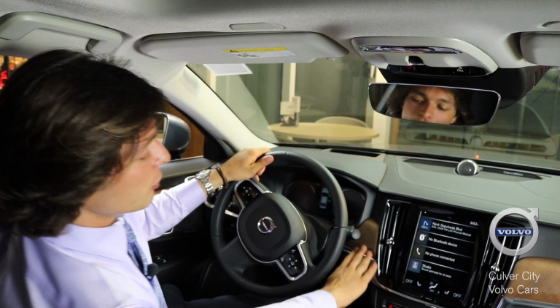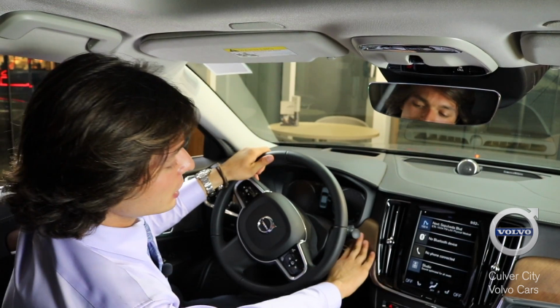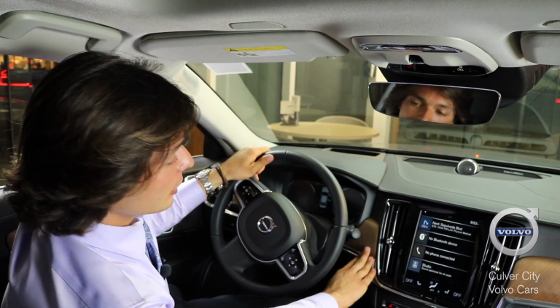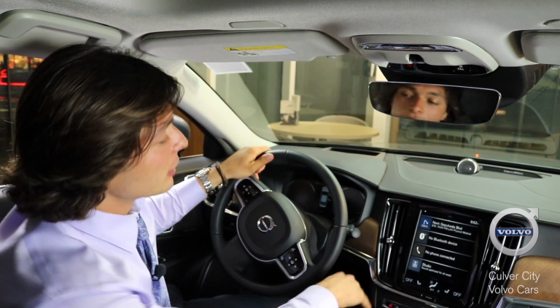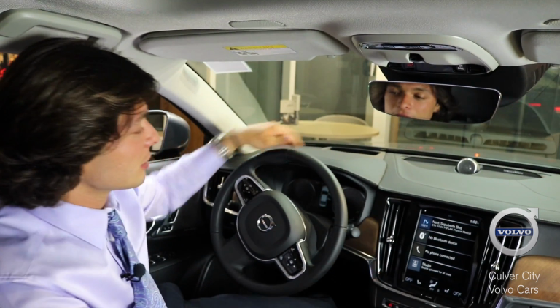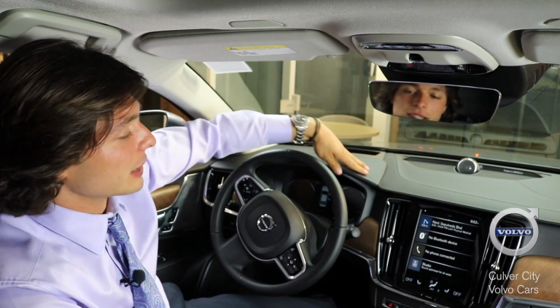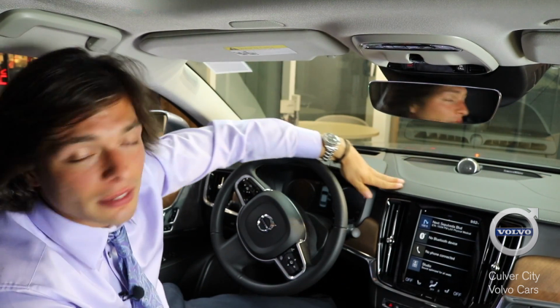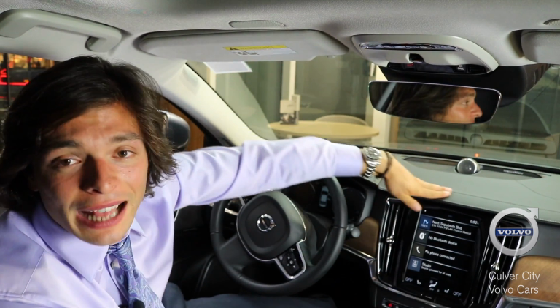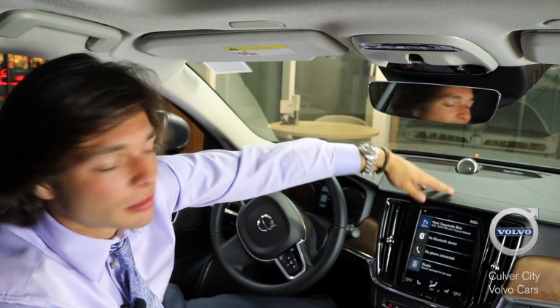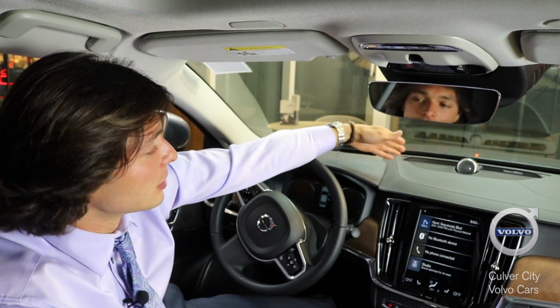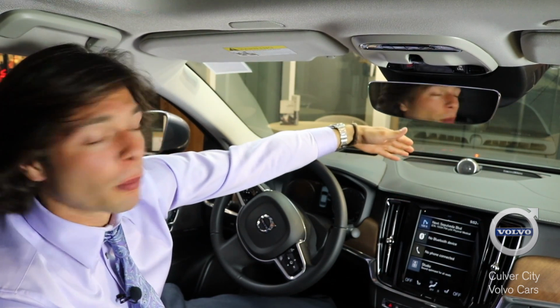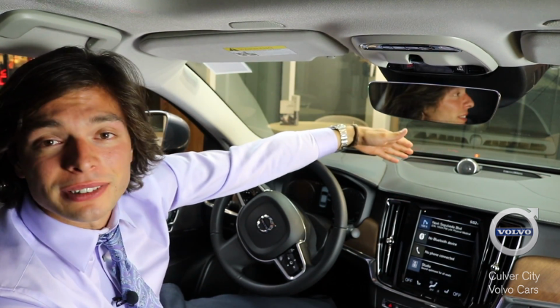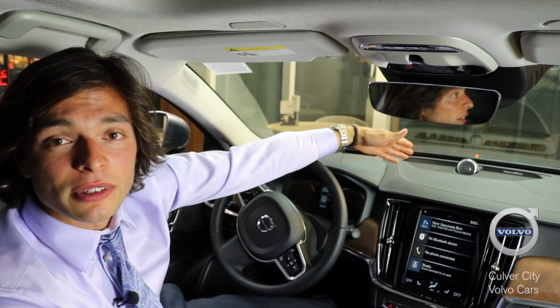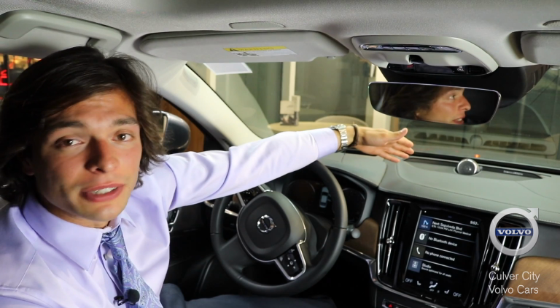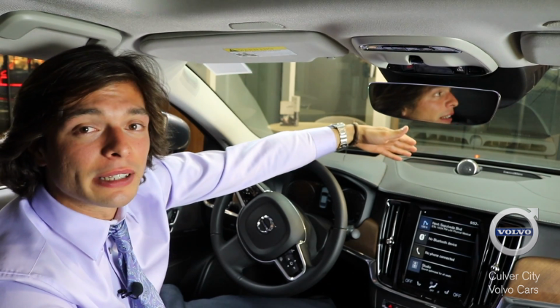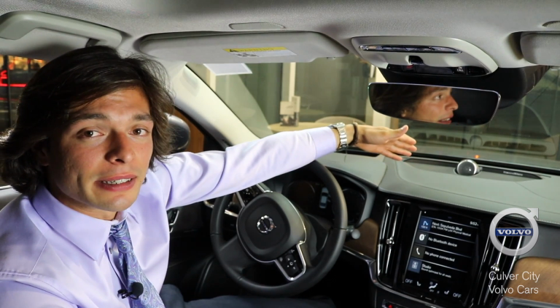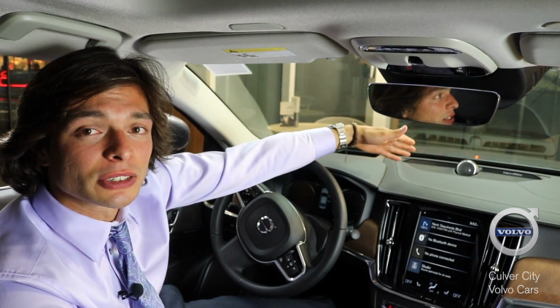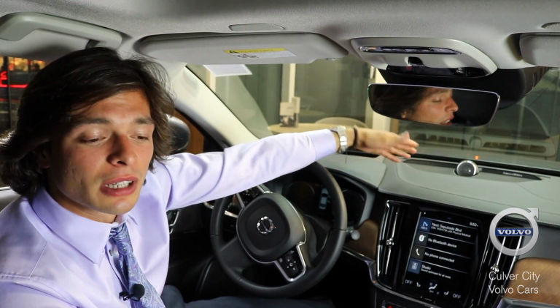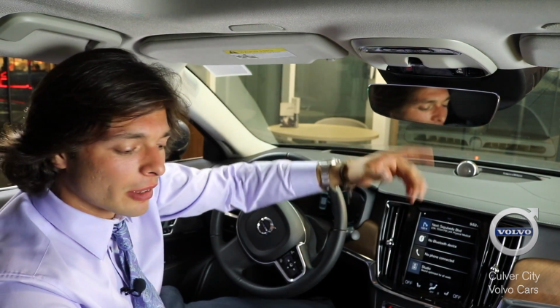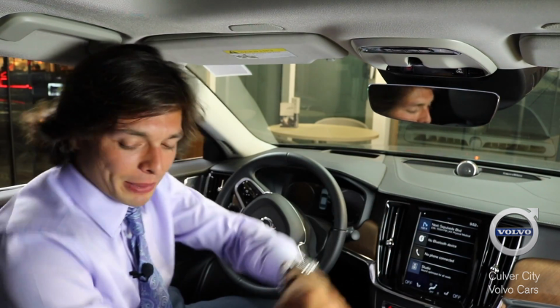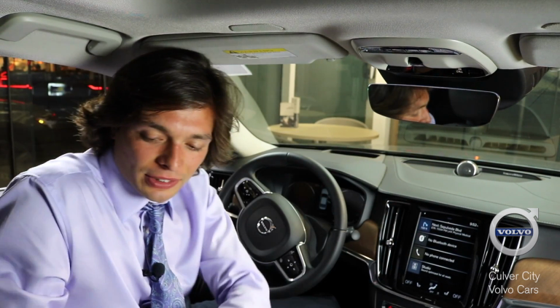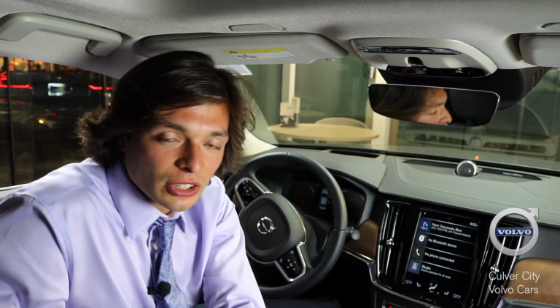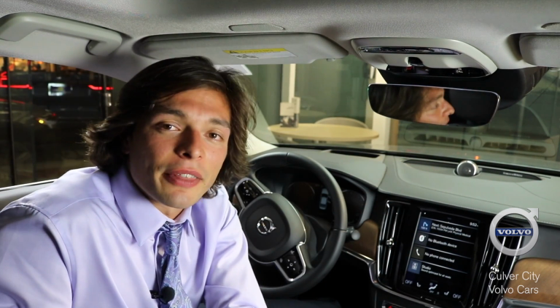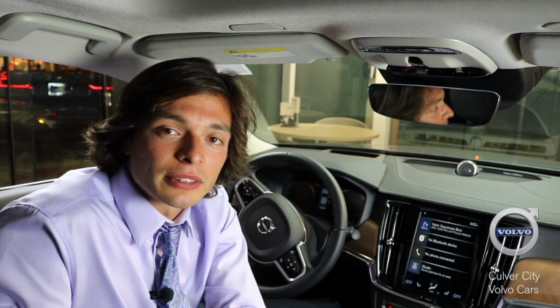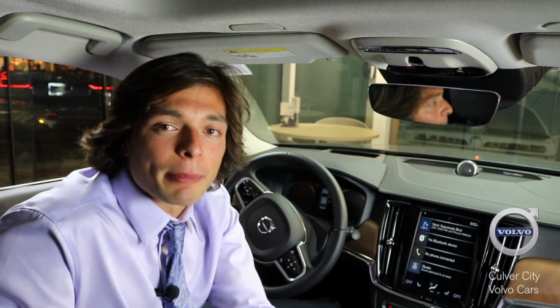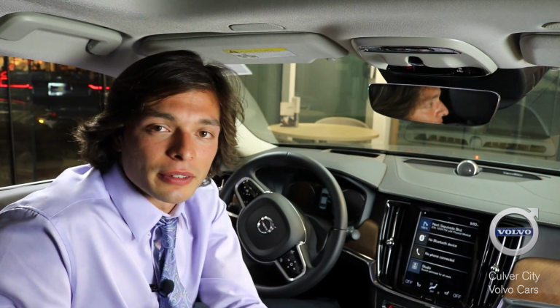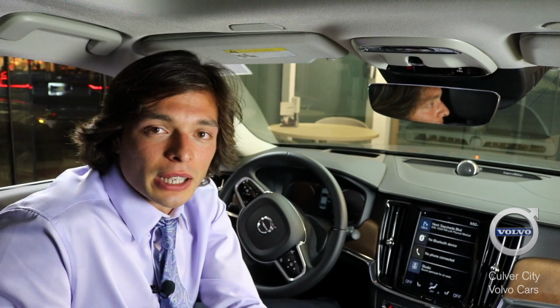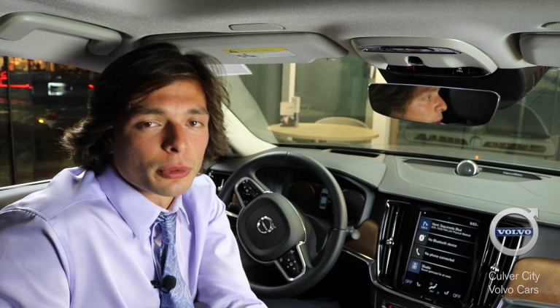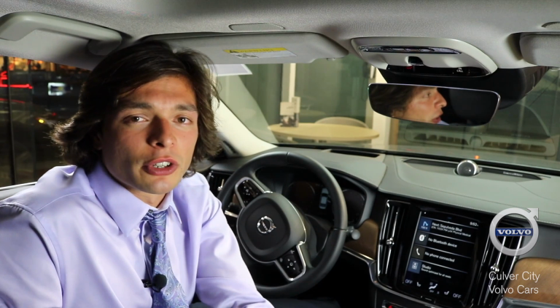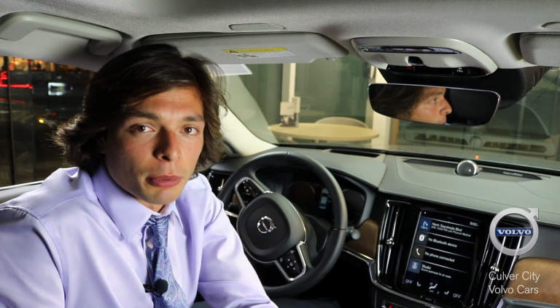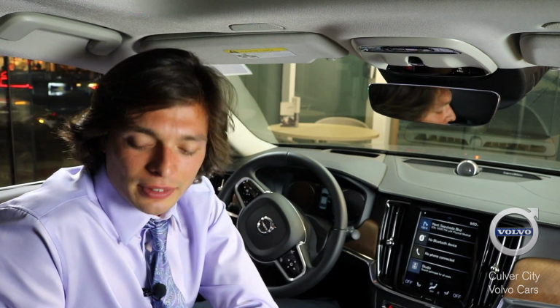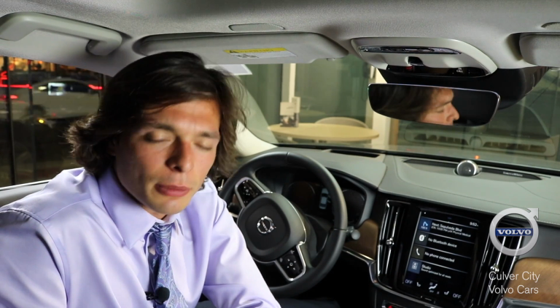Notice the wood finish in the front, the leather dash, the Bowers & Wilkins sound system integrated into the dash. Not only that, these seats are not just leather — they're Napa leather. It goes through a different curing process; it's a little bit softer and a little more supple.